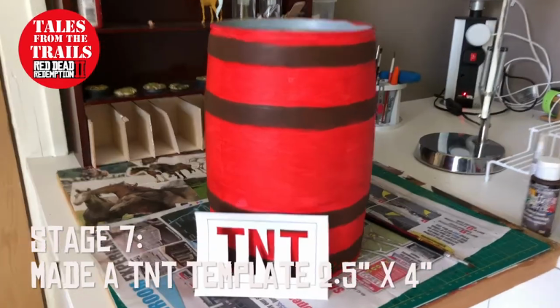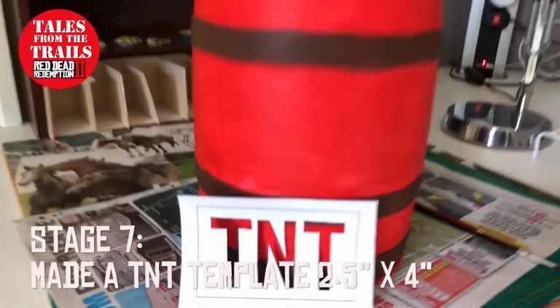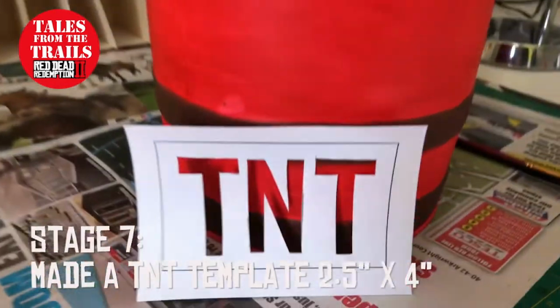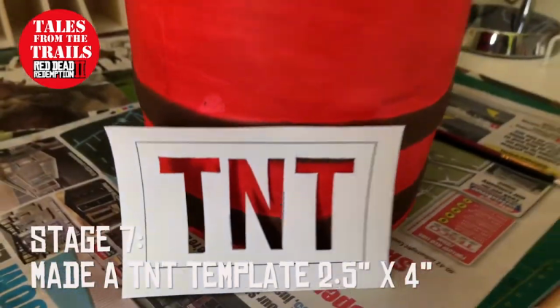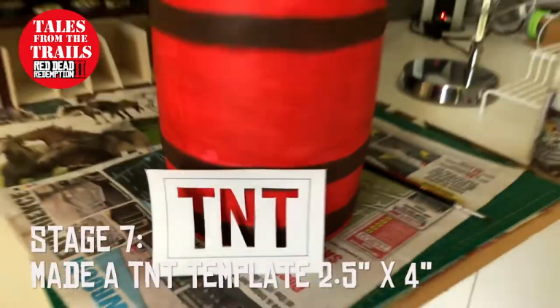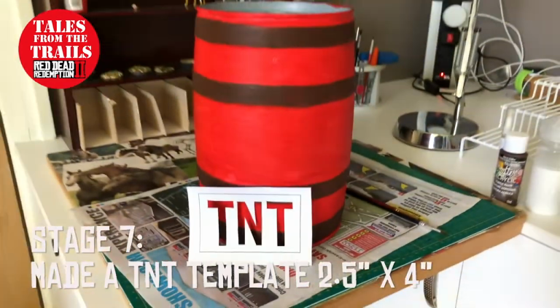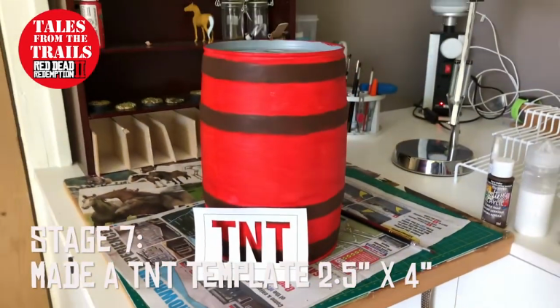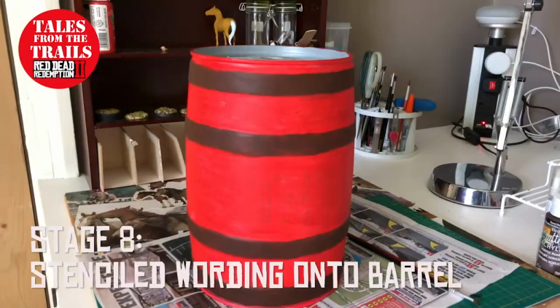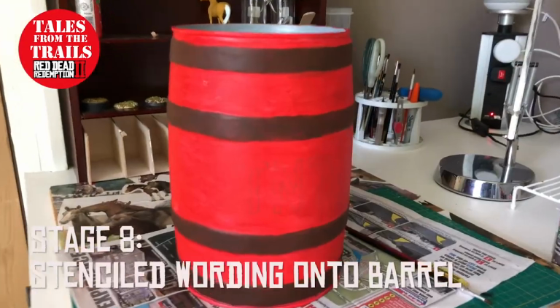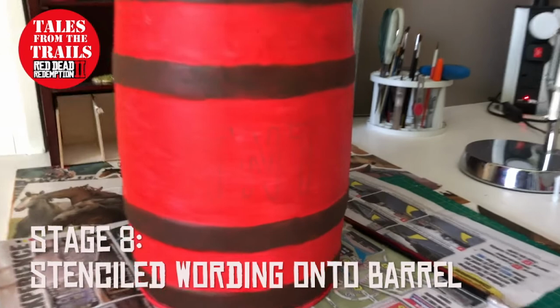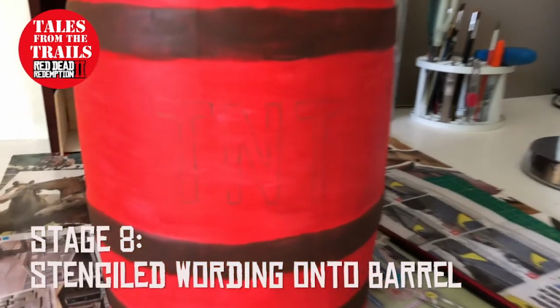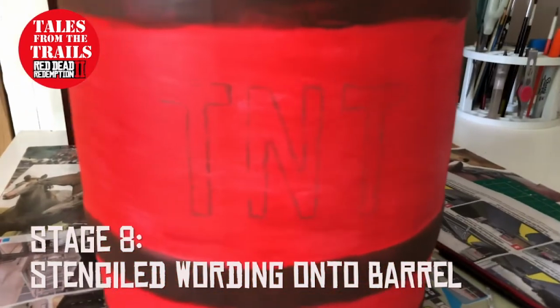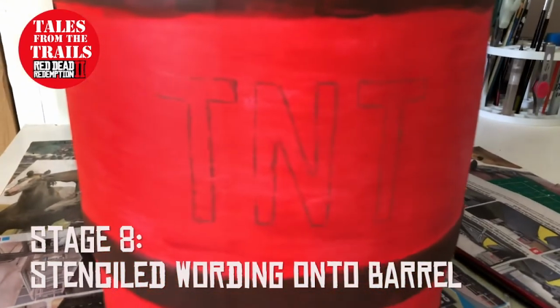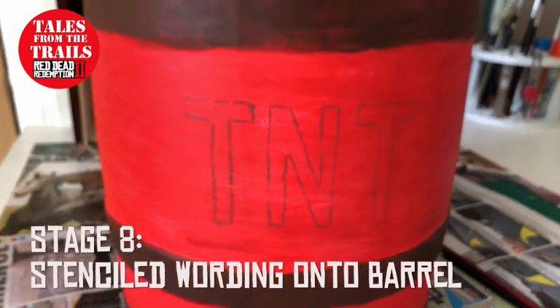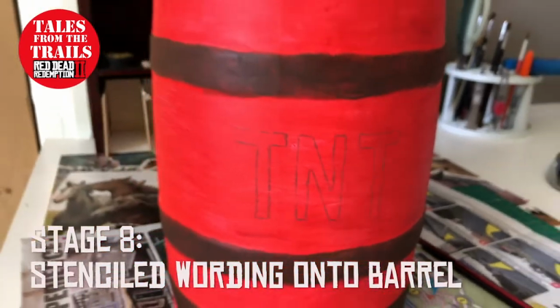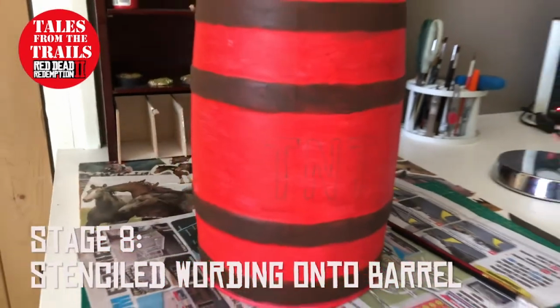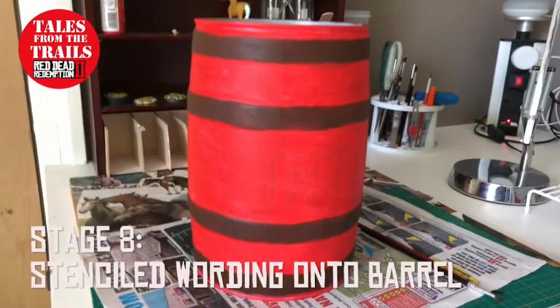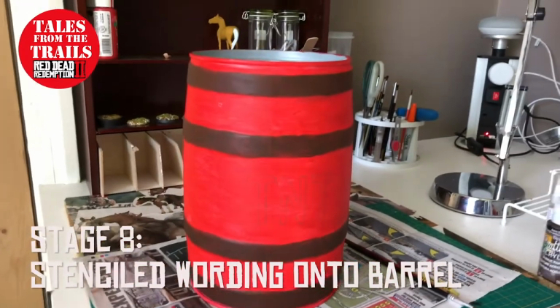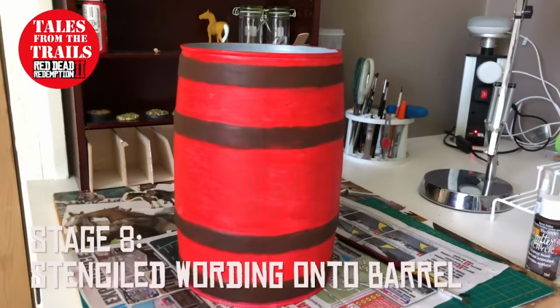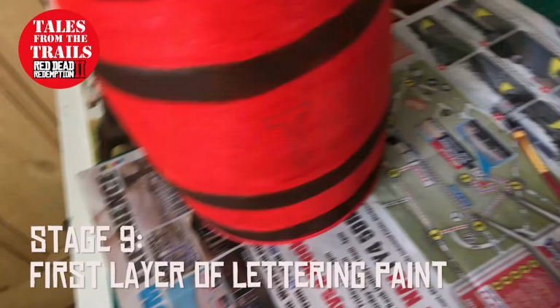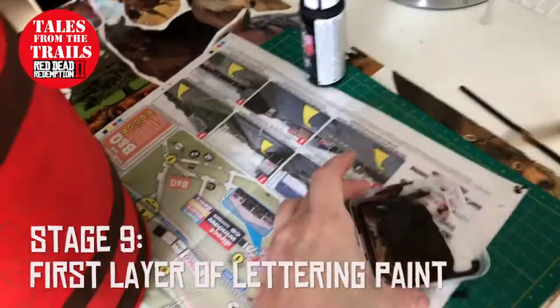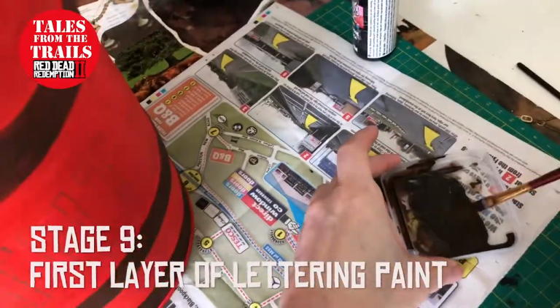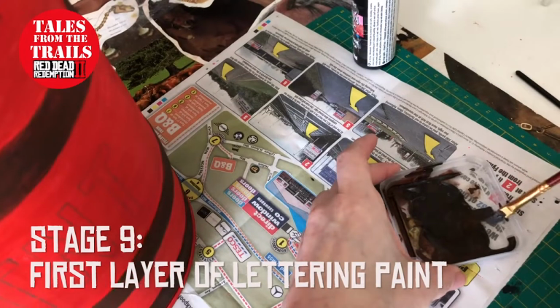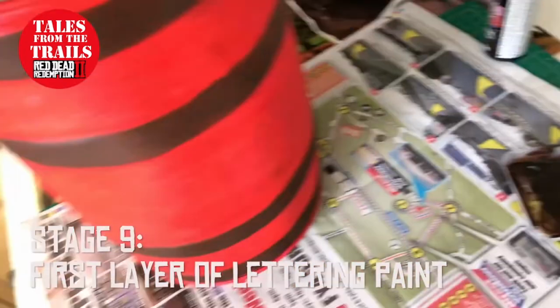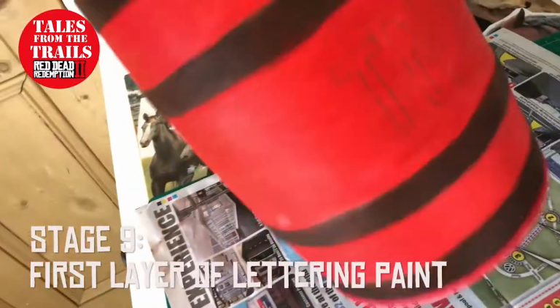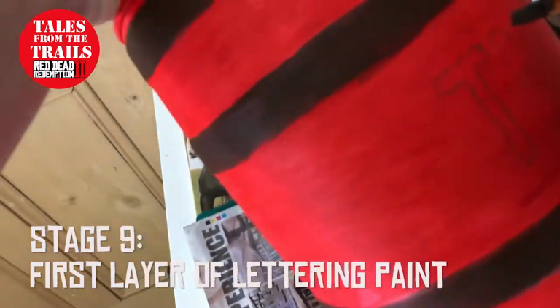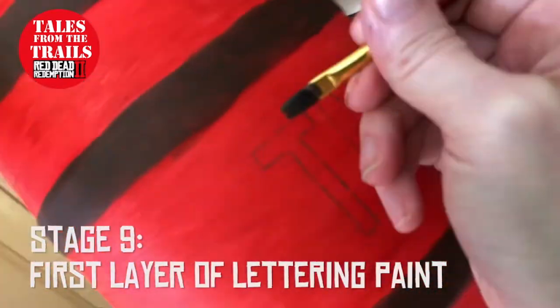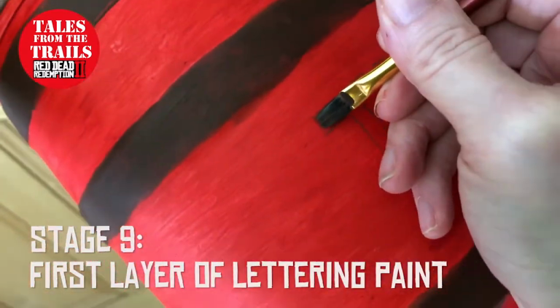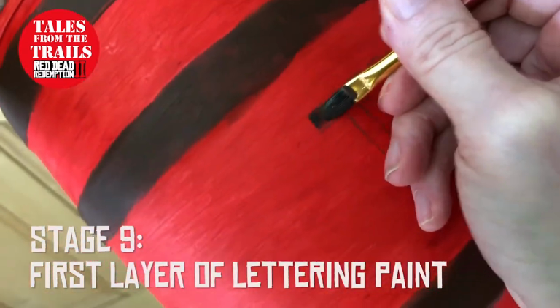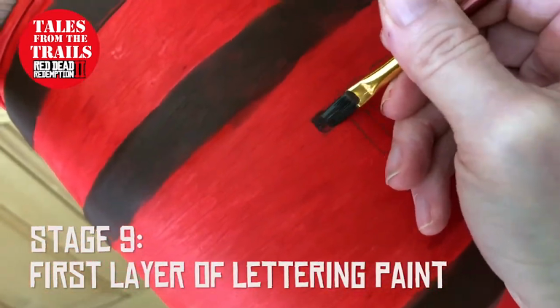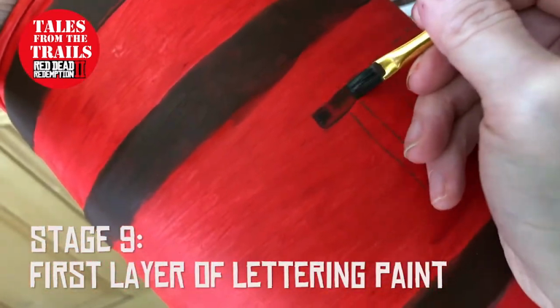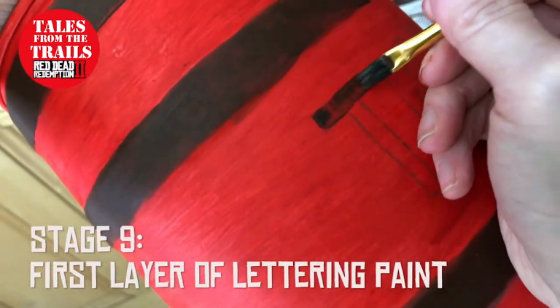I then made a template which said TNT and applied it to the barrel itself in pencil, which was easy to paint. So I just start painting. I did speed this clip up quite a bit.